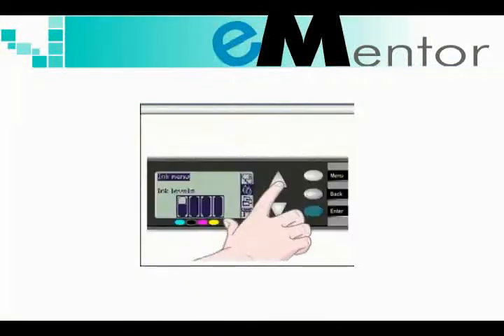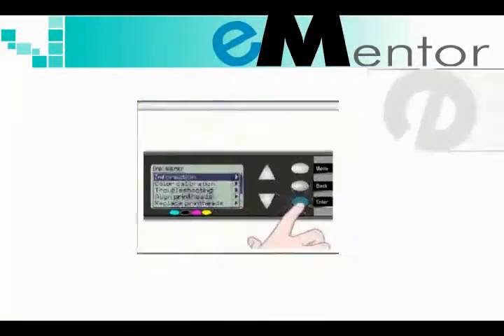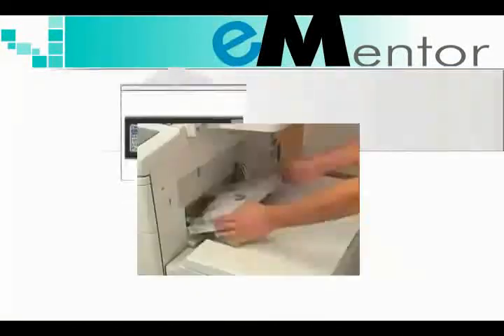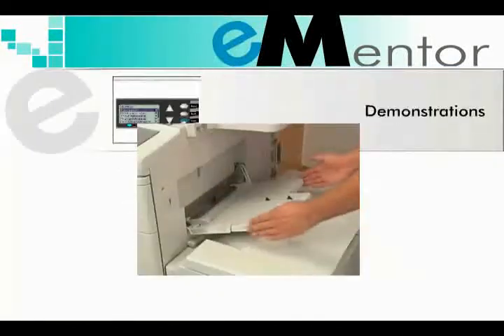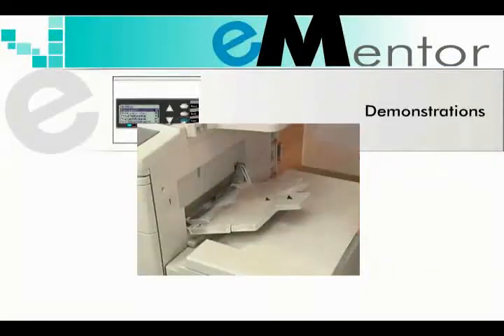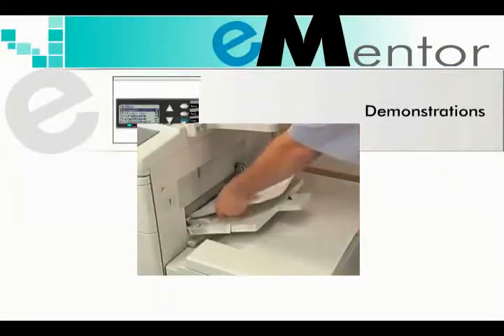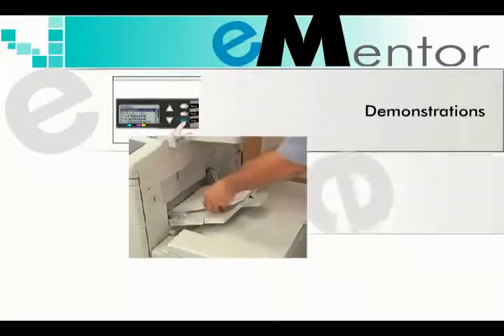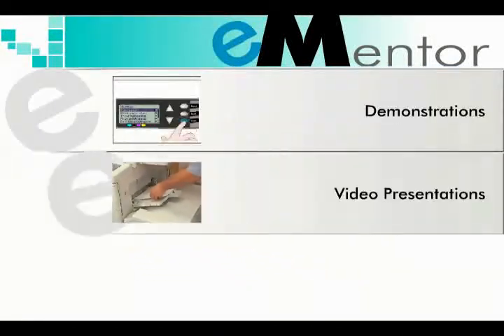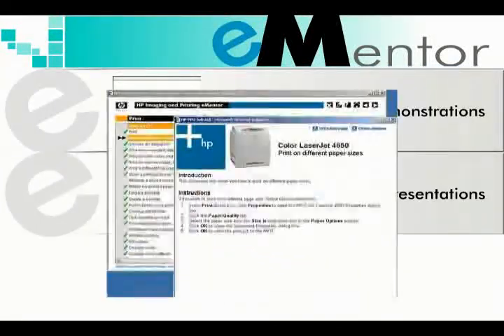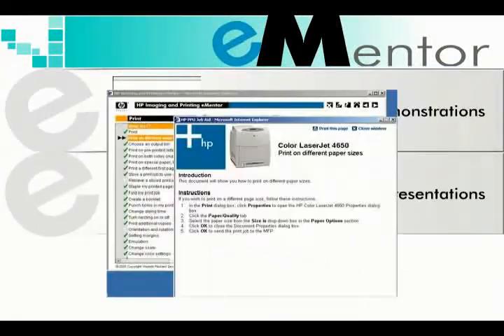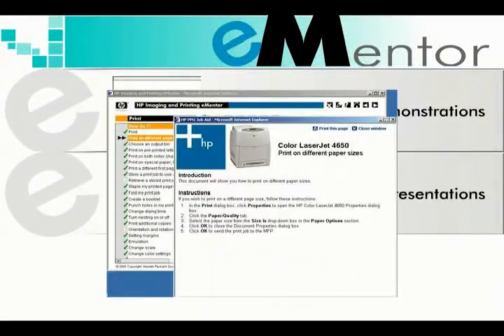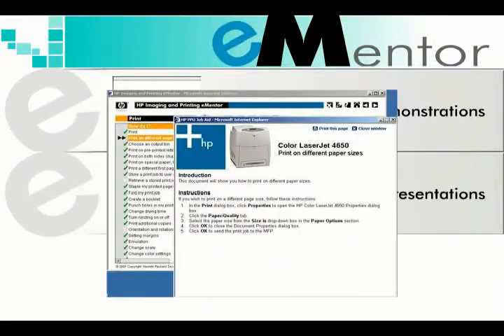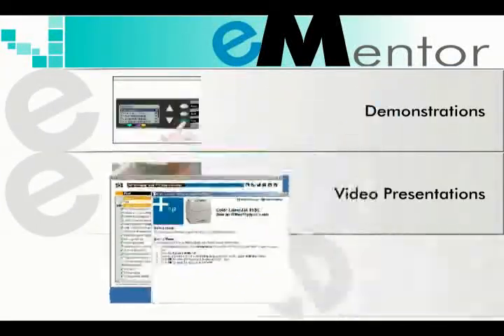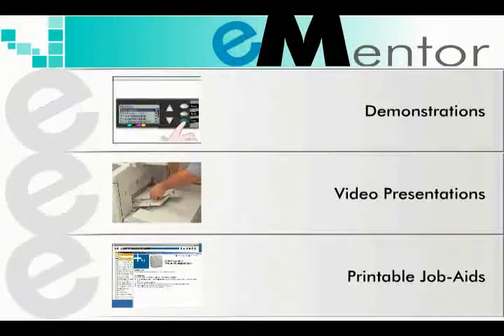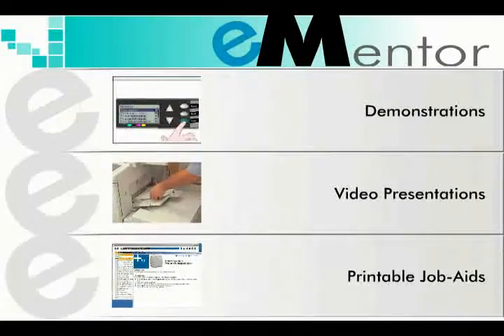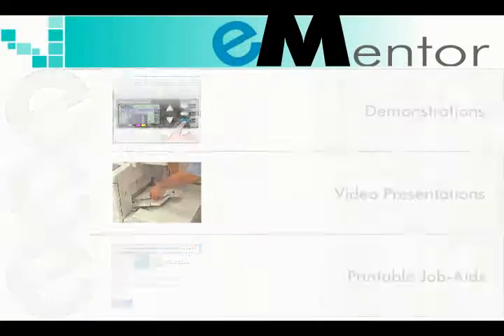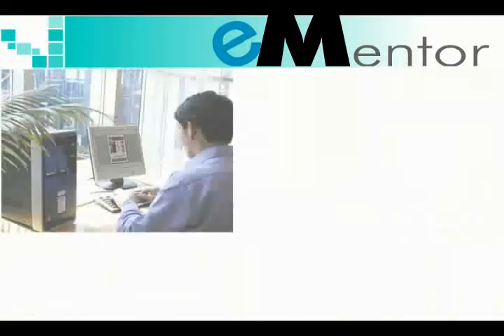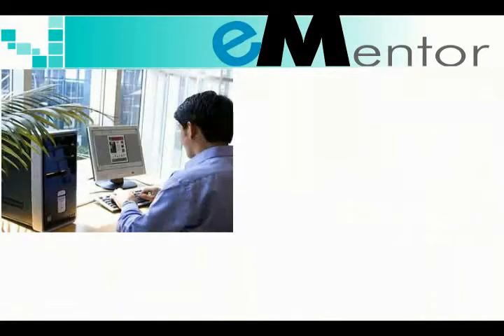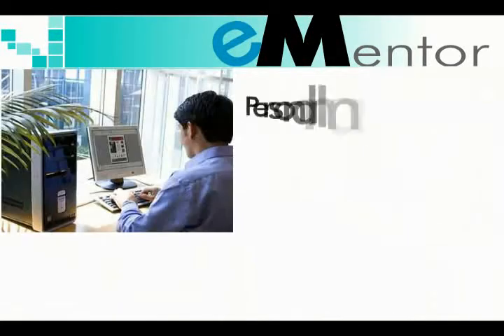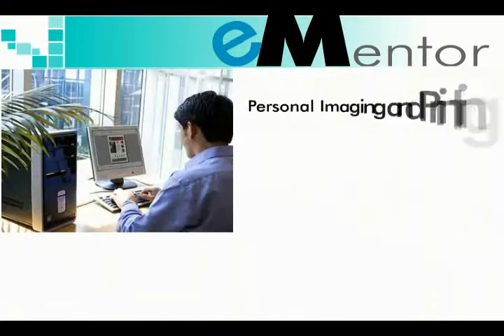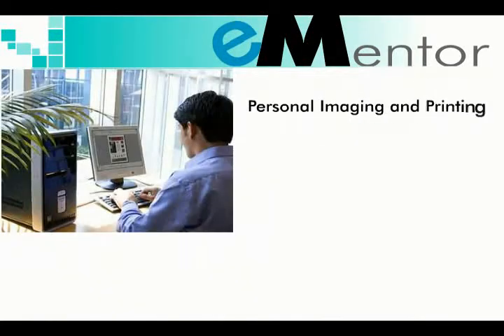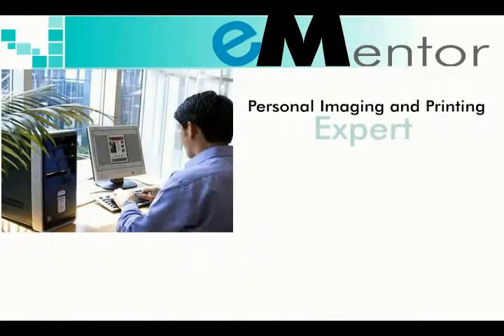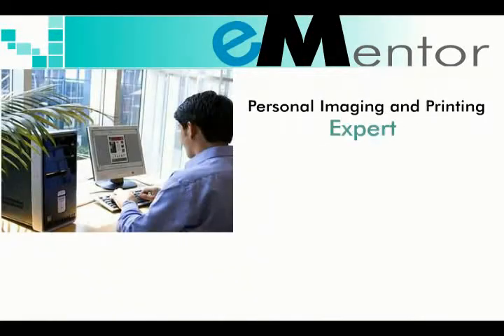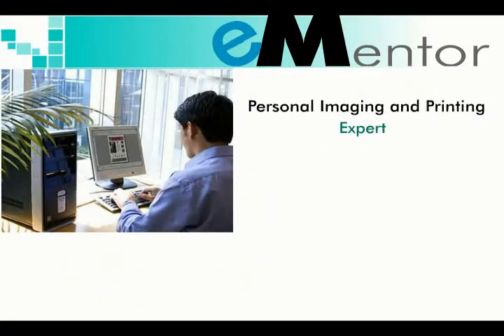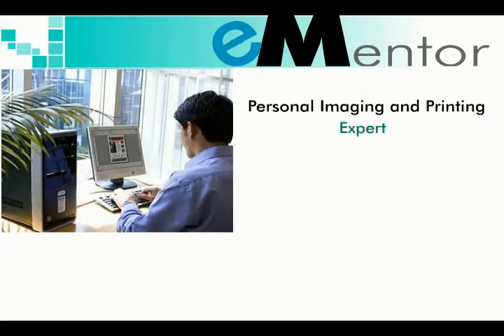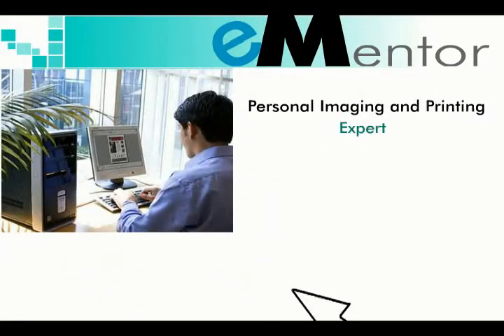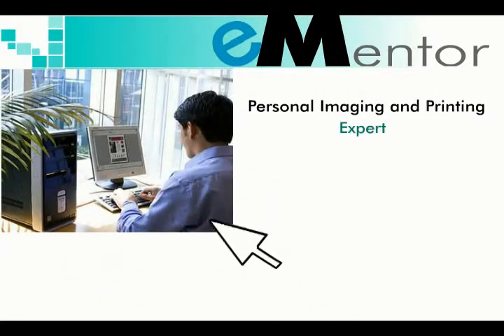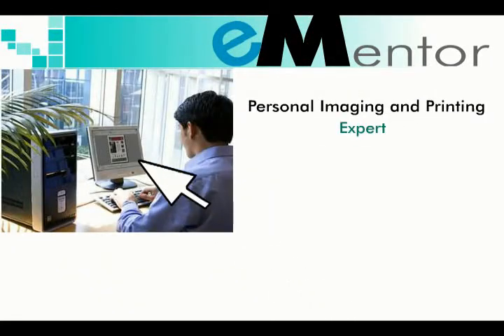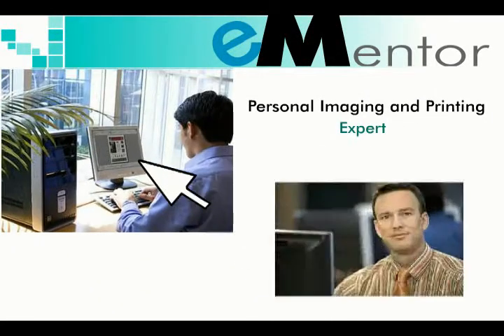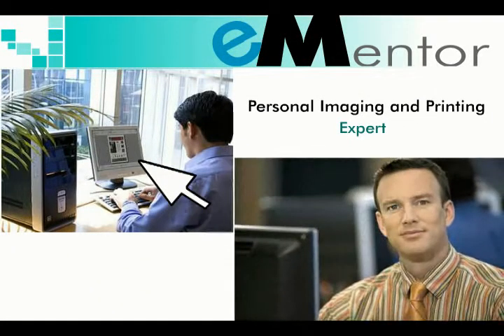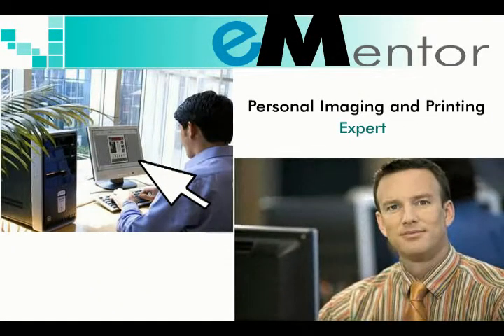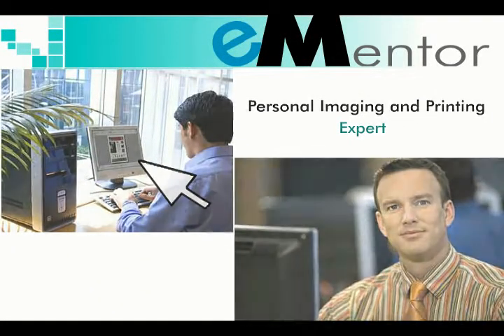Demonstrations, video presentations, and printable job aids. It's your personal imaging and printing expert, just a mouse click away.